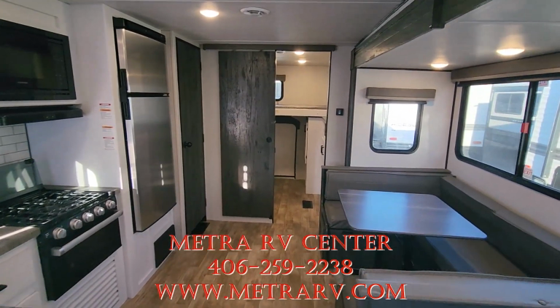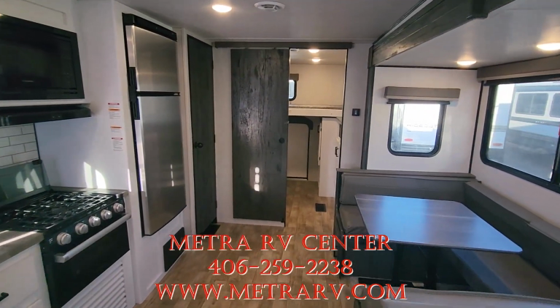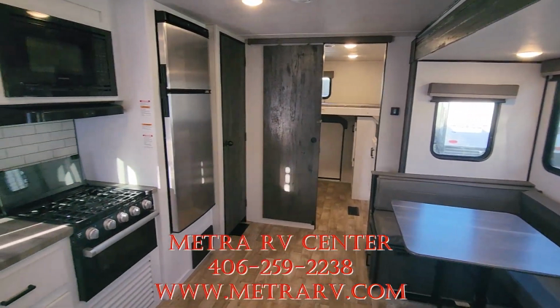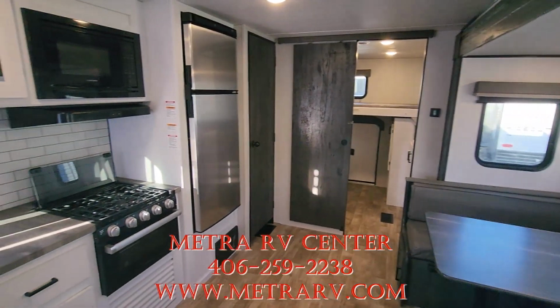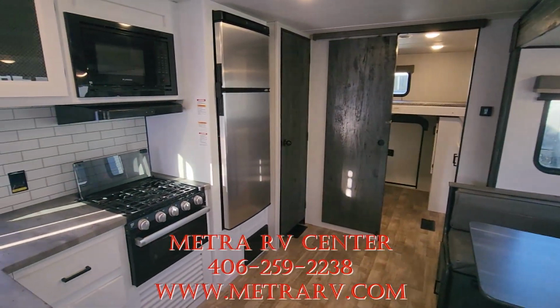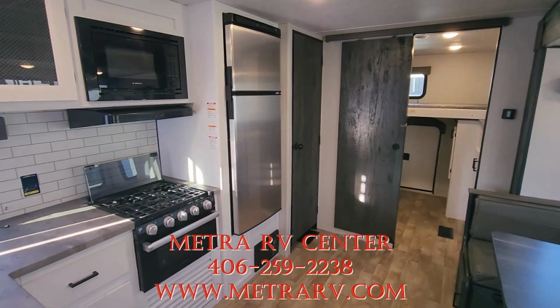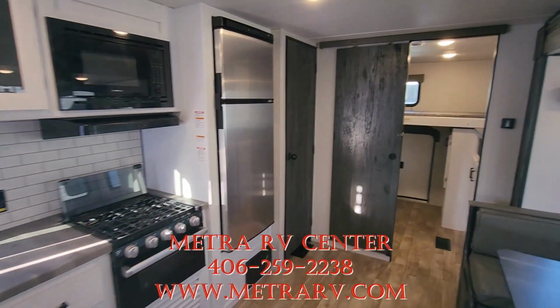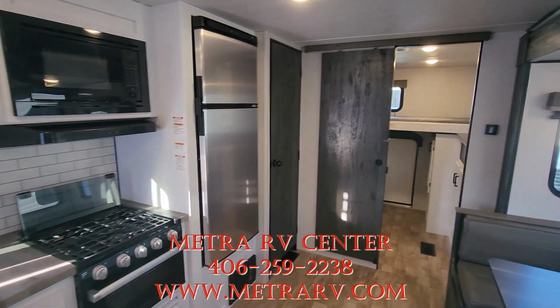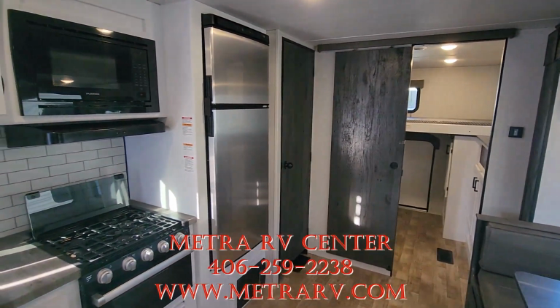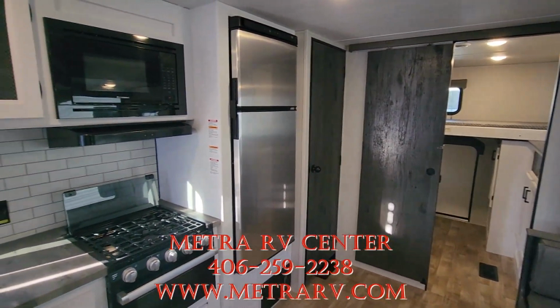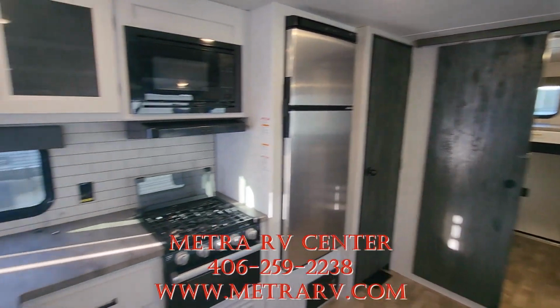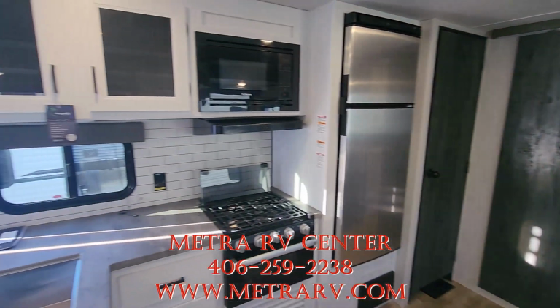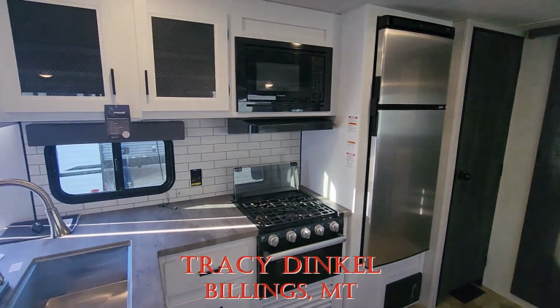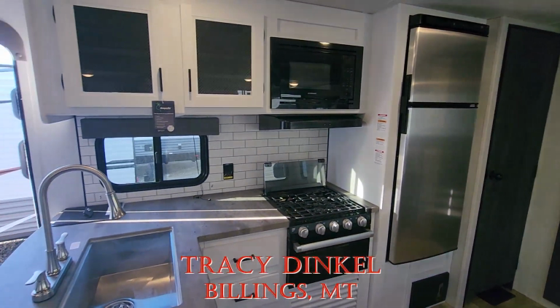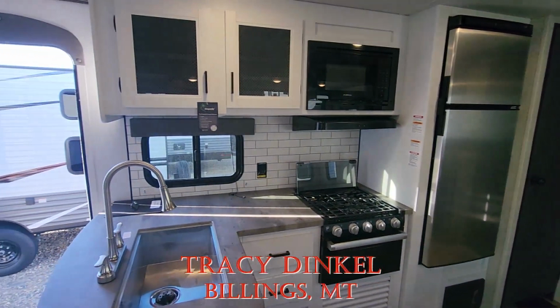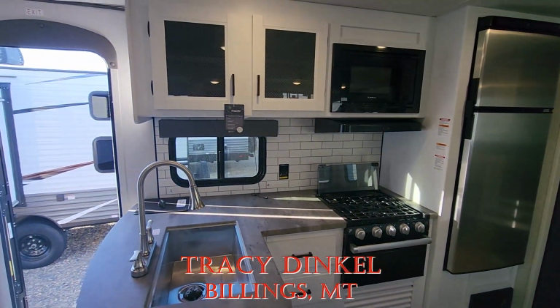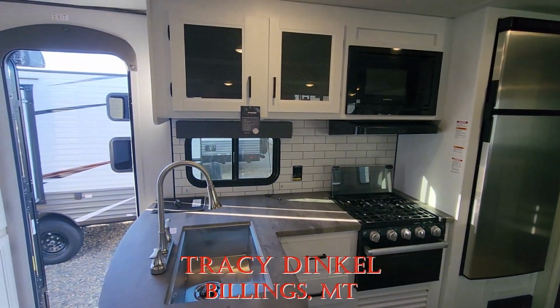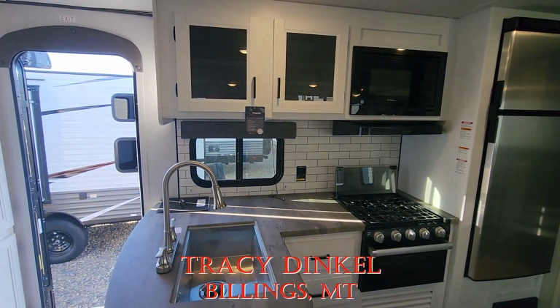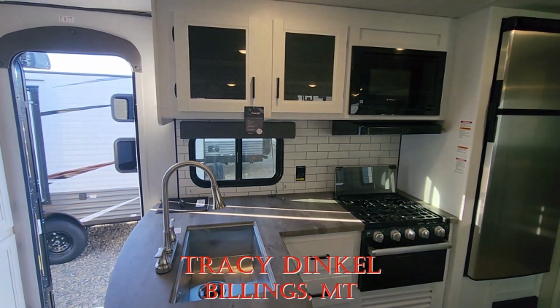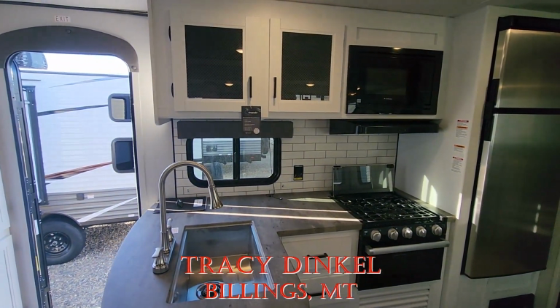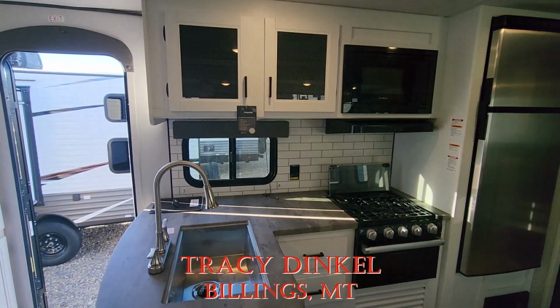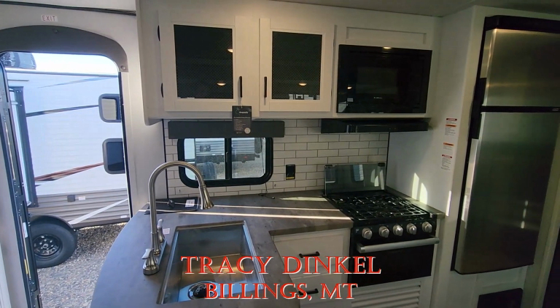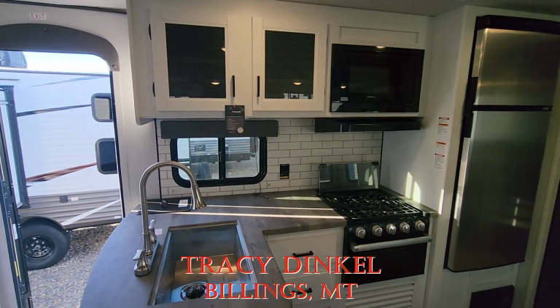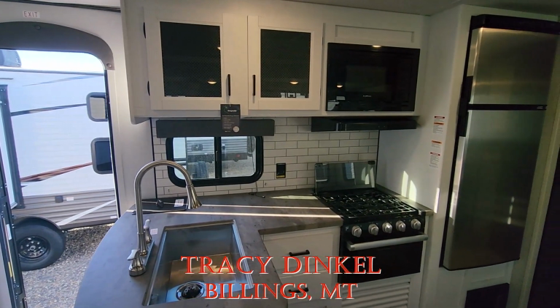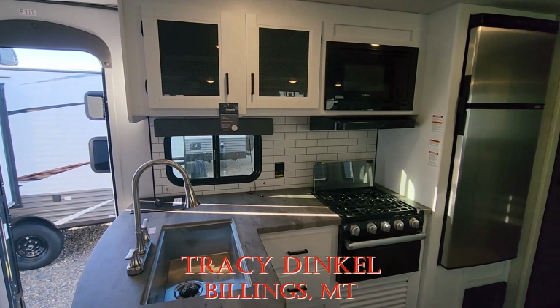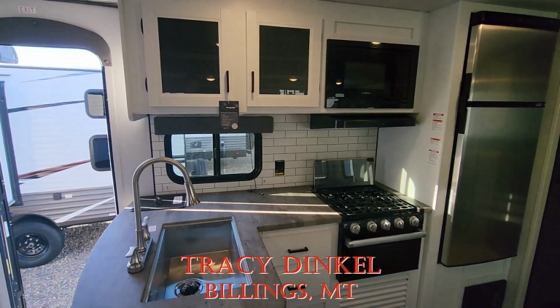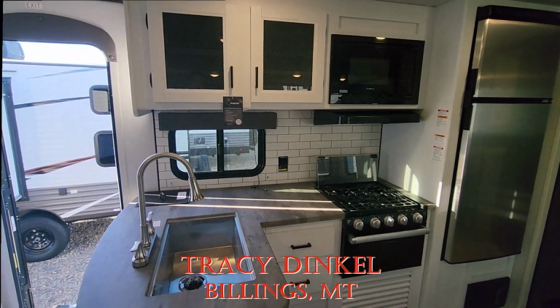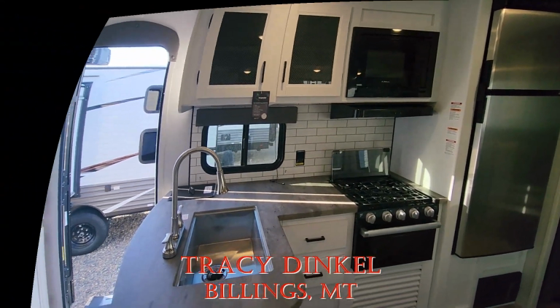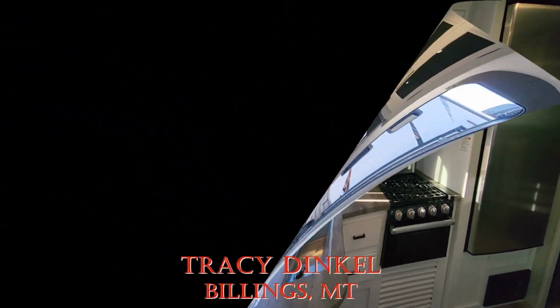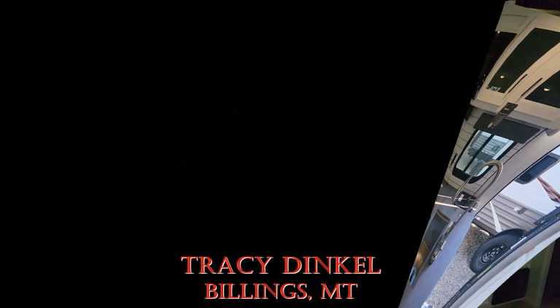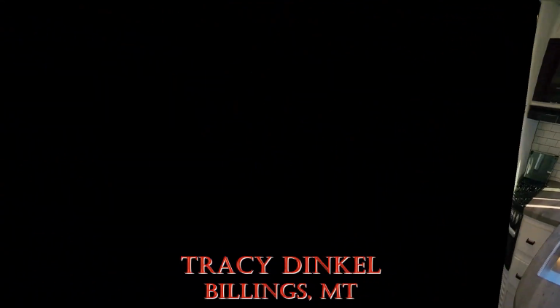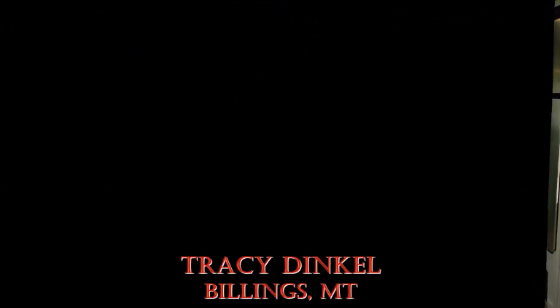If you have any other questions please give me a call. My name is Tracy Dingle up here at Metro RV in Billings, Montana. I hope you're having a great year so far and have a happy camping season. Thank you and take care.